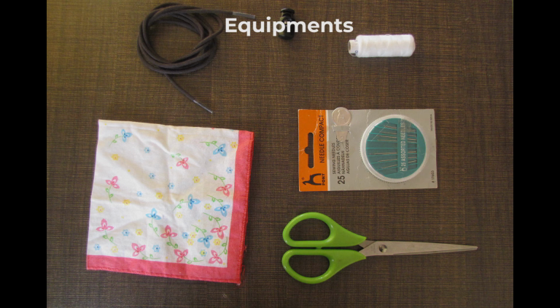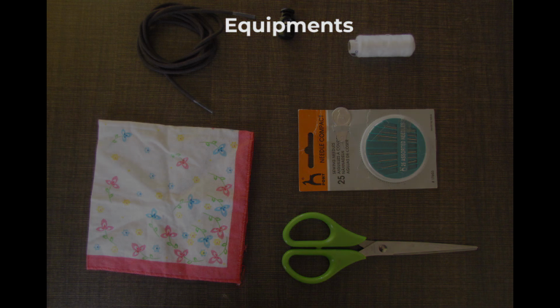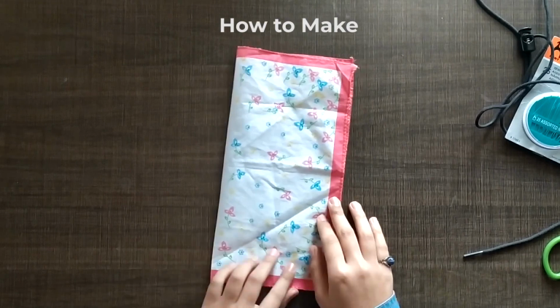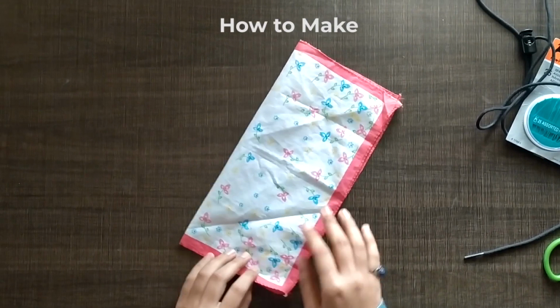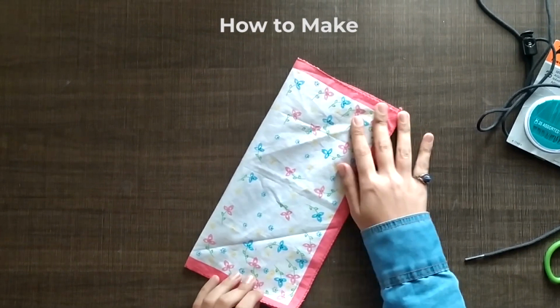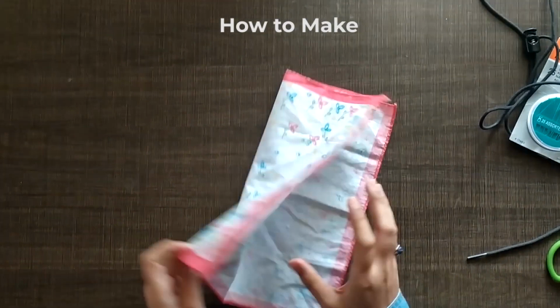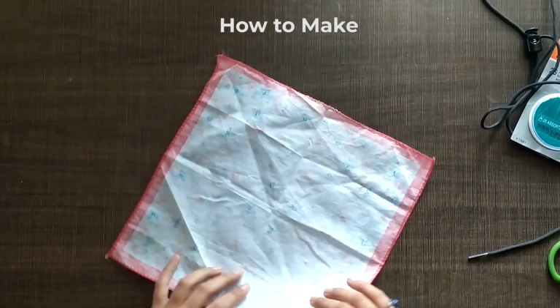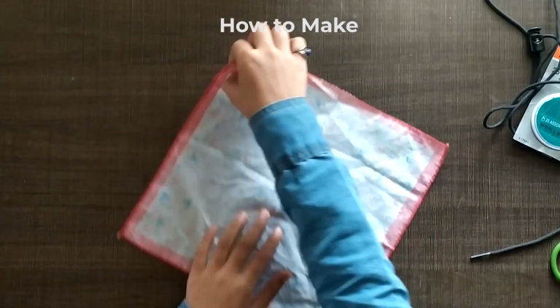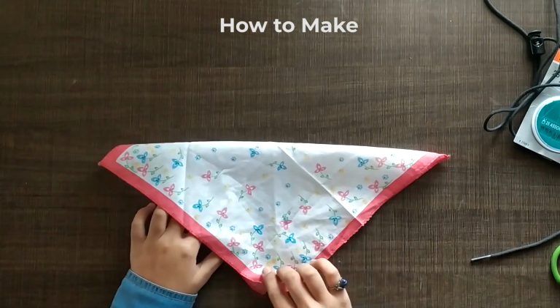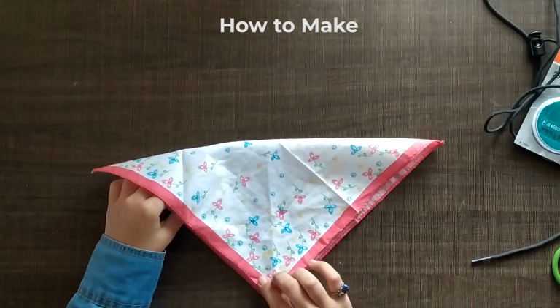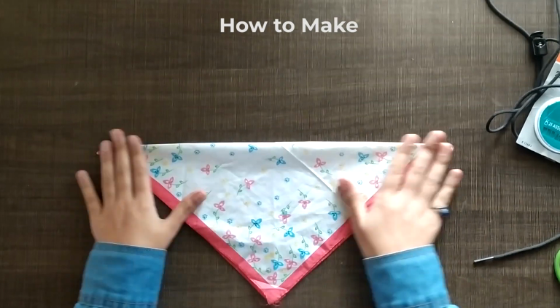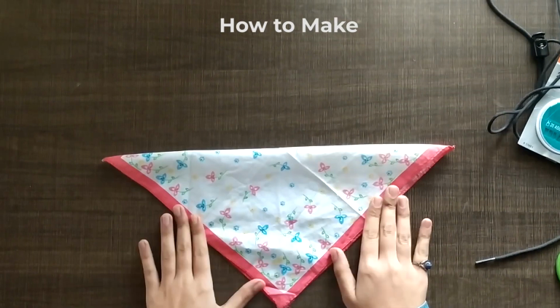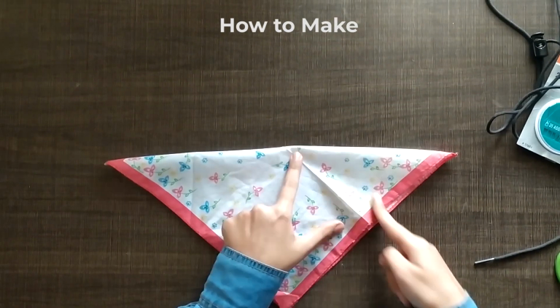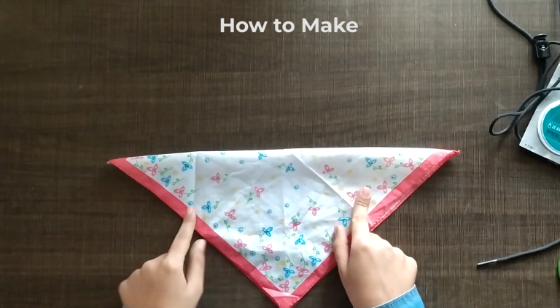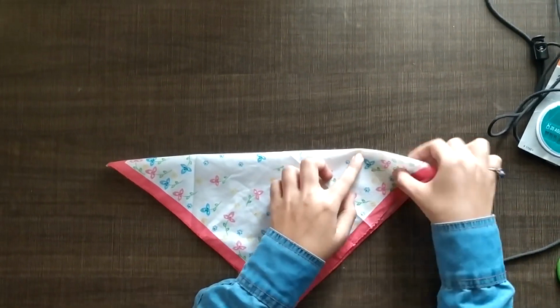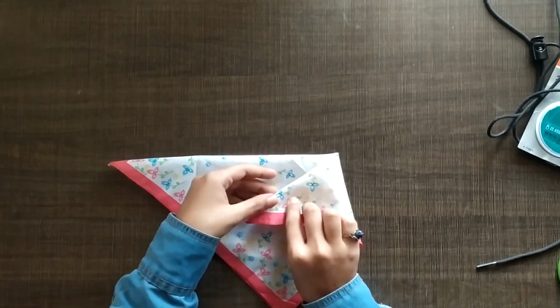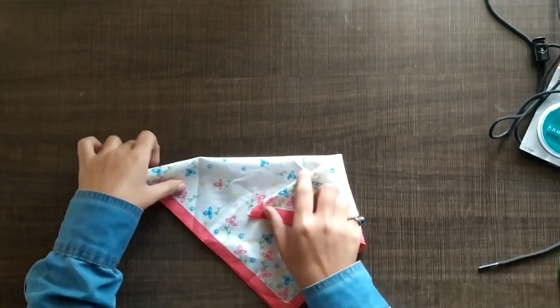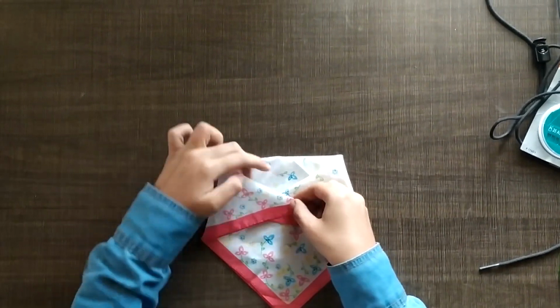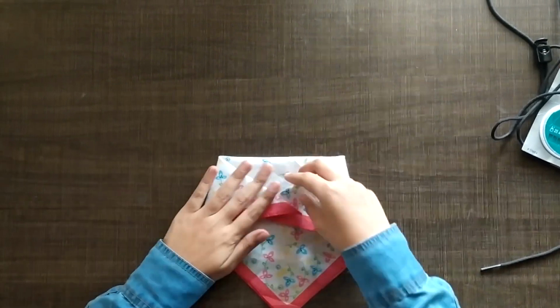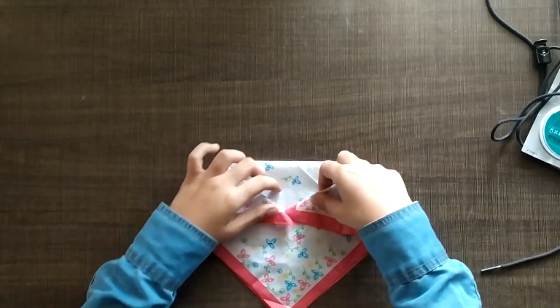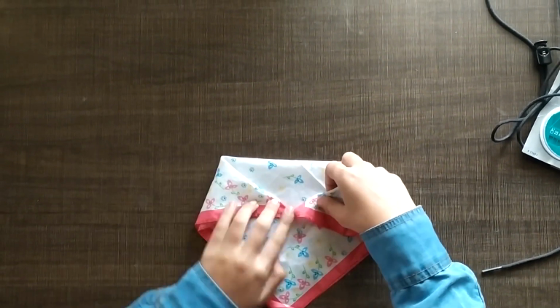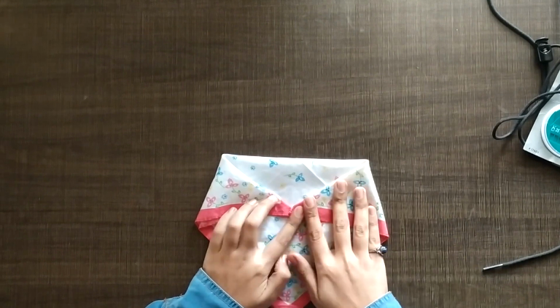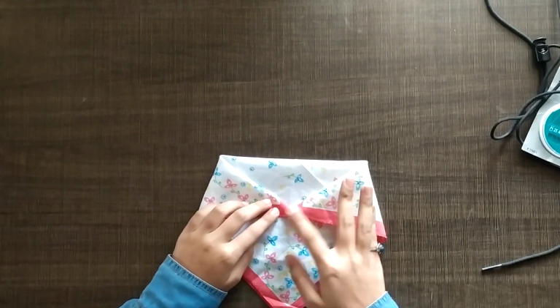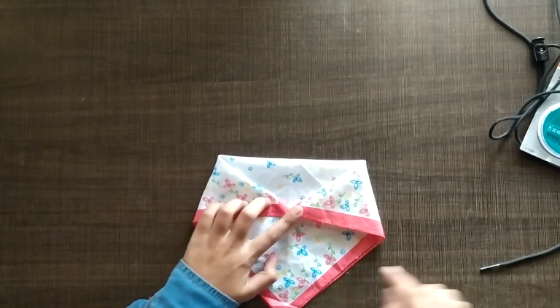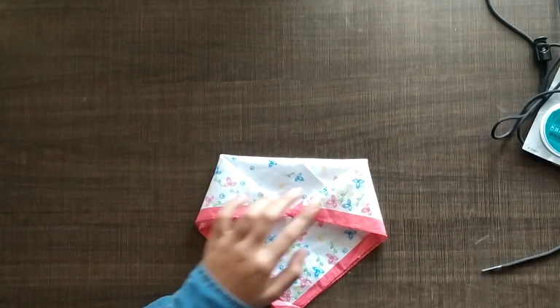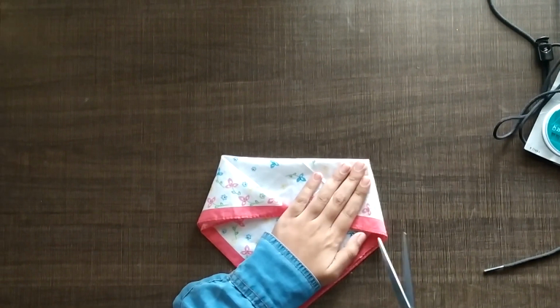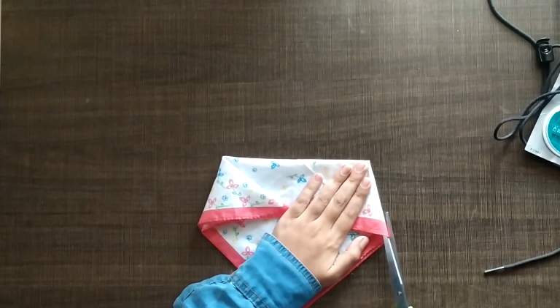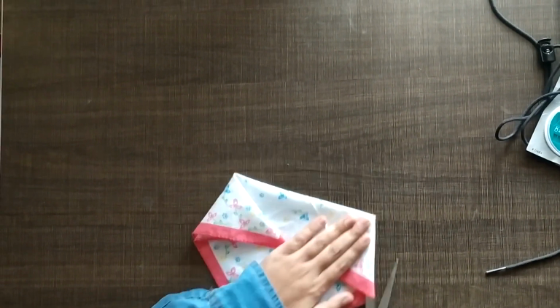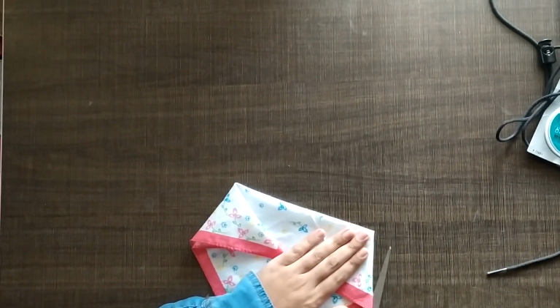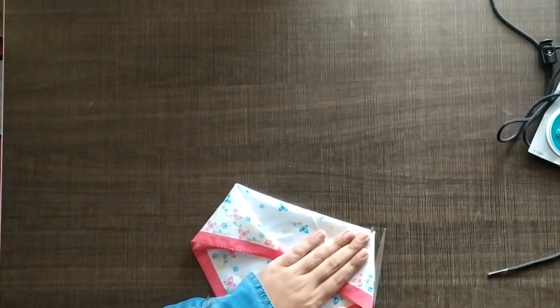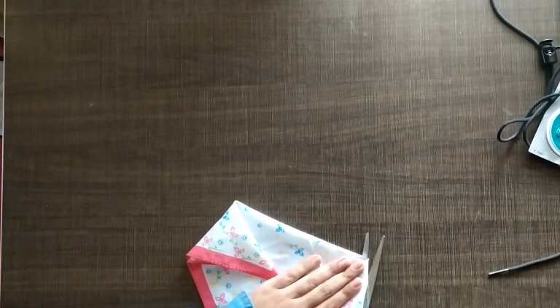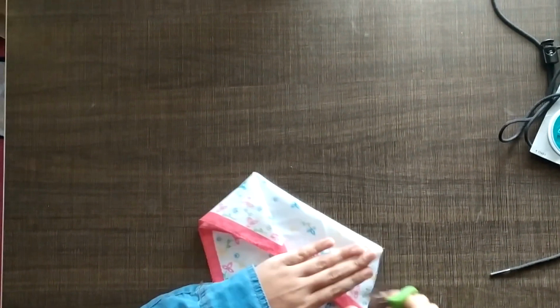First off, you can start with a handkerchief — you can use any piece of cloth that's lying around. You'd want to fold these two flaps from either side and cut them off. These are the extra bits that you don't want on your mask.